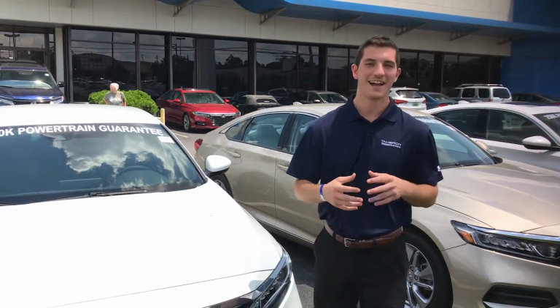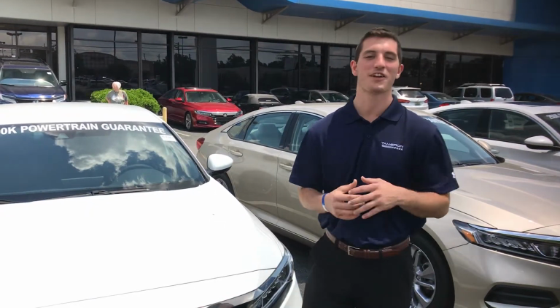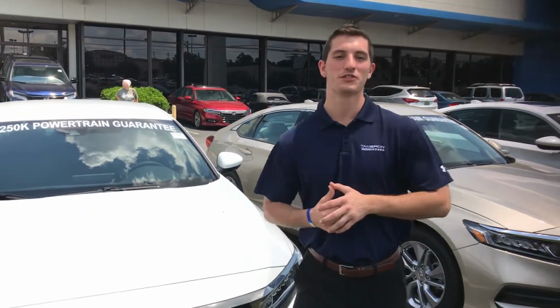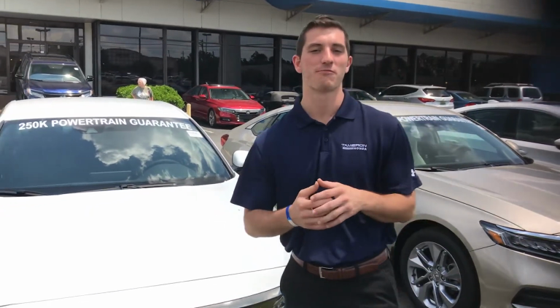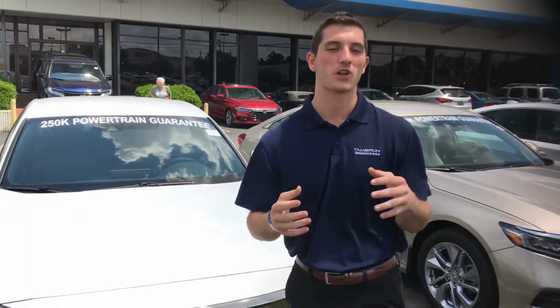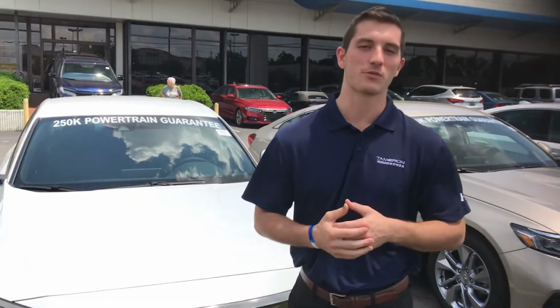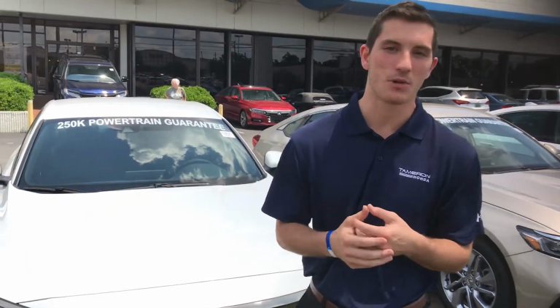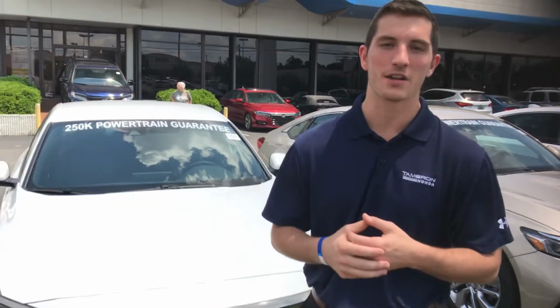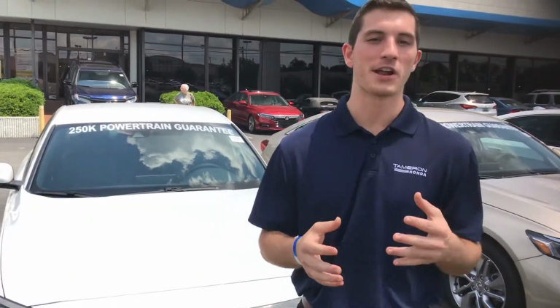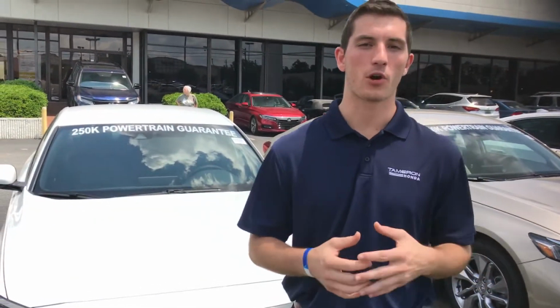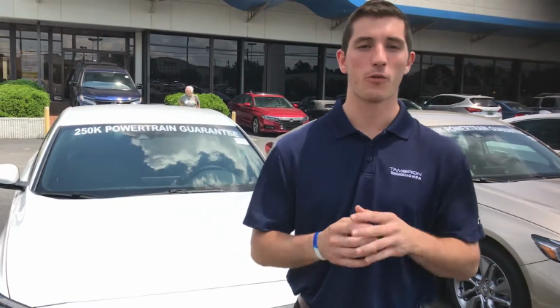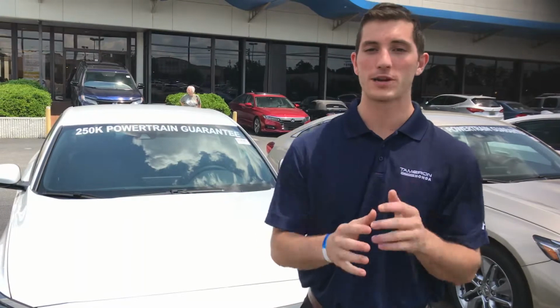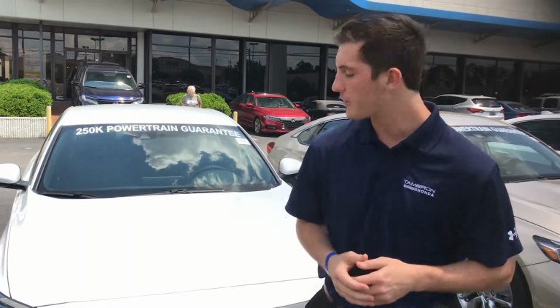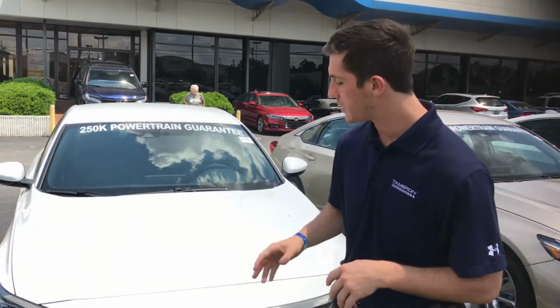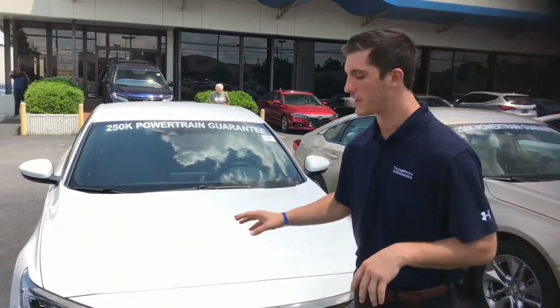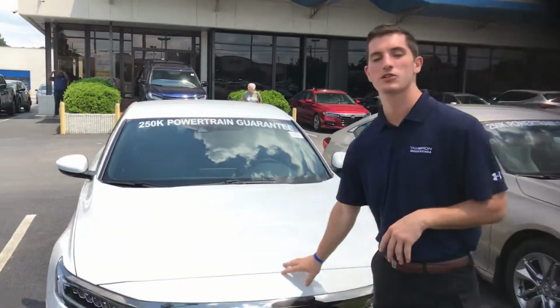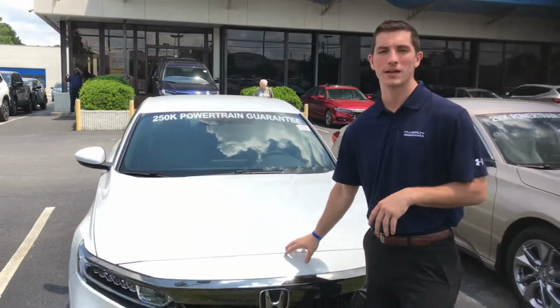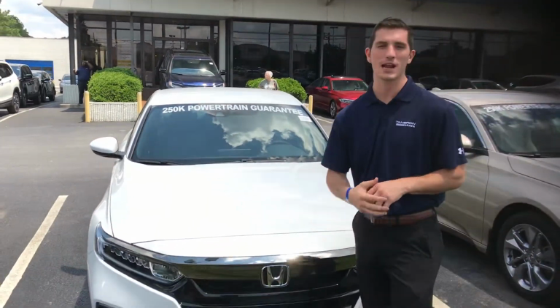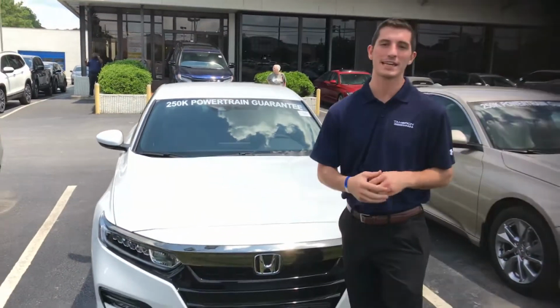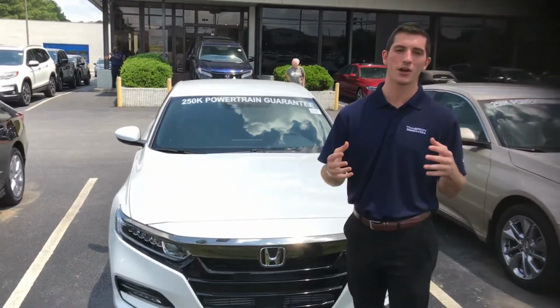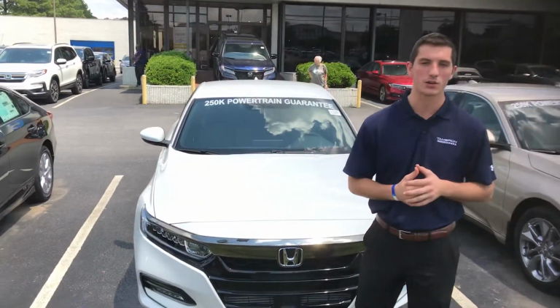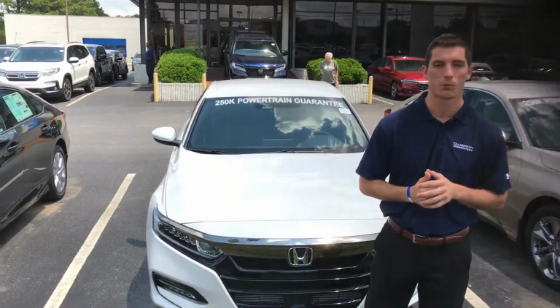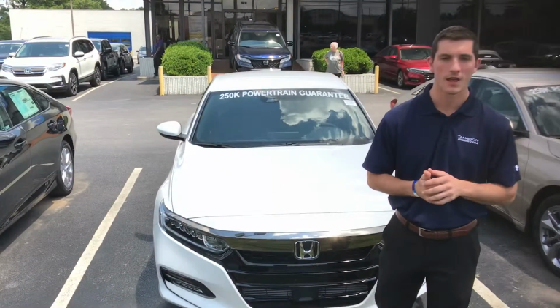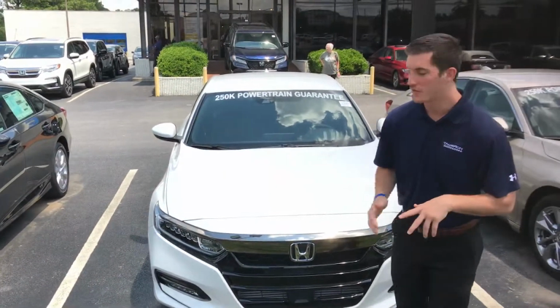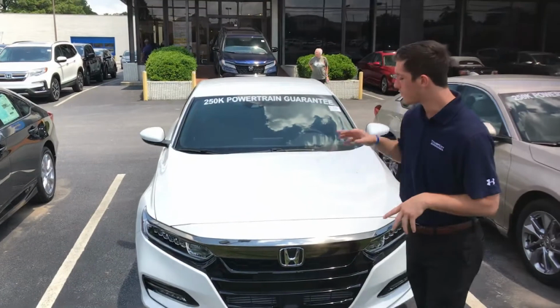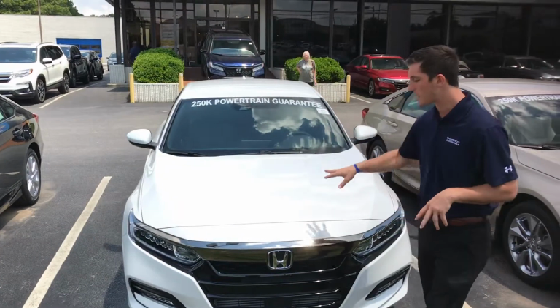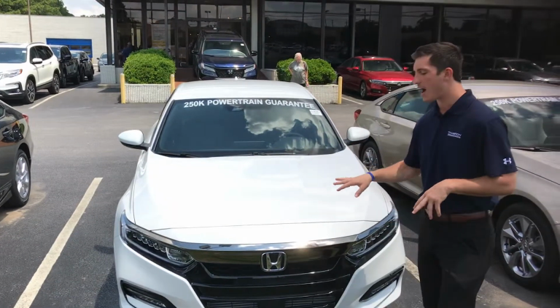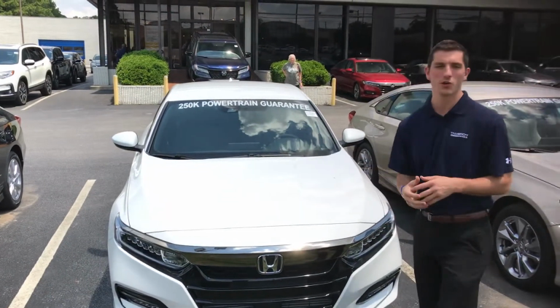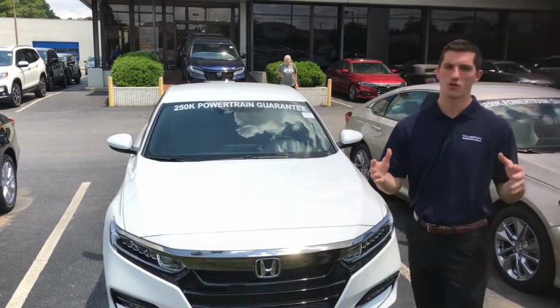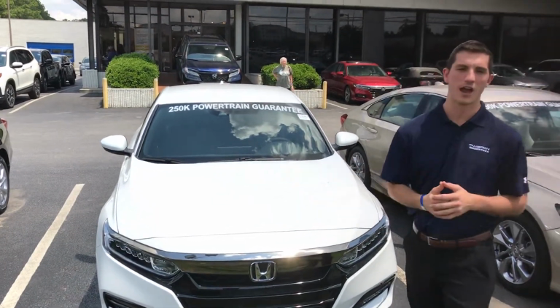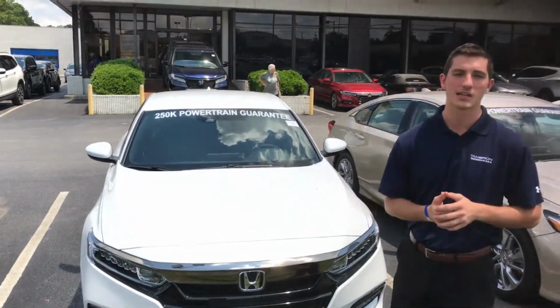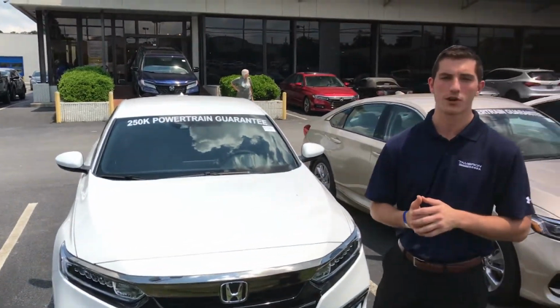Good afternoon Joseph. My name is Austin with Tamron Honda's internet department. I wanted to reach out and thank you for the opportunity on a 2019 Honda Accord Sport. I've got one of those right here behind me, and I want to go over a few of the highlights for you.